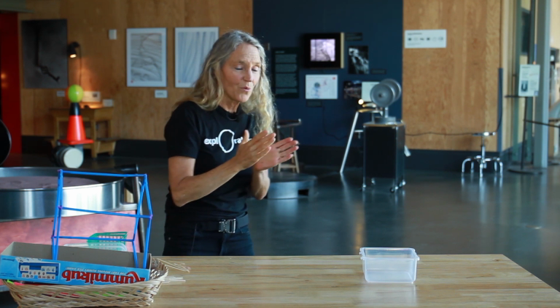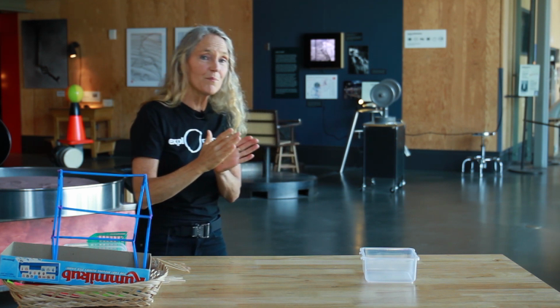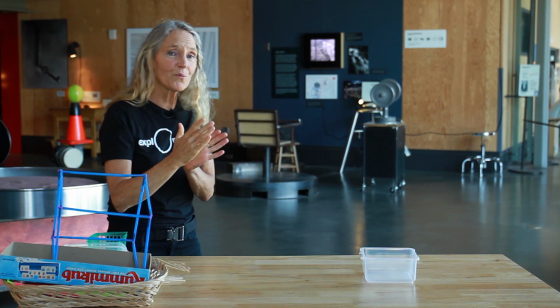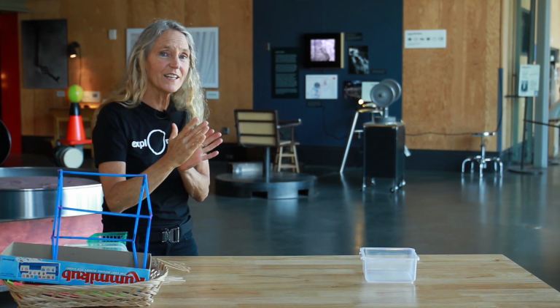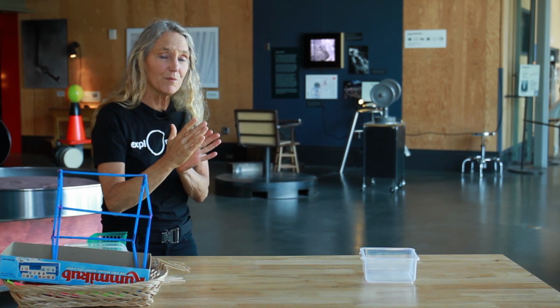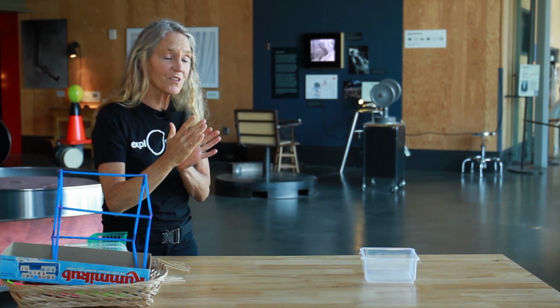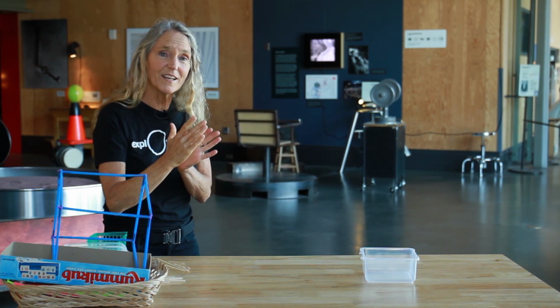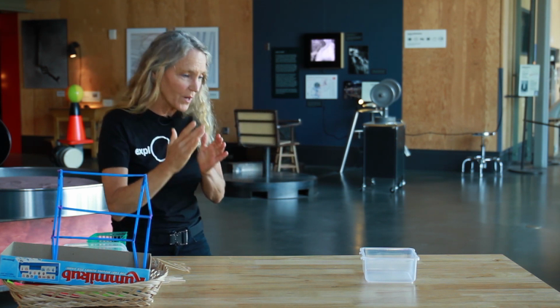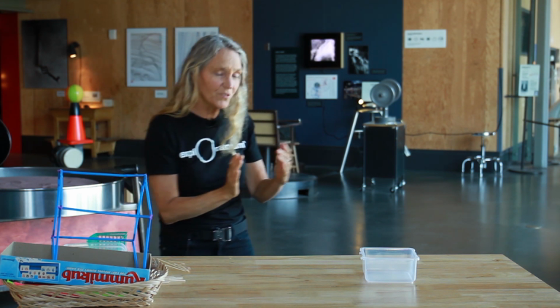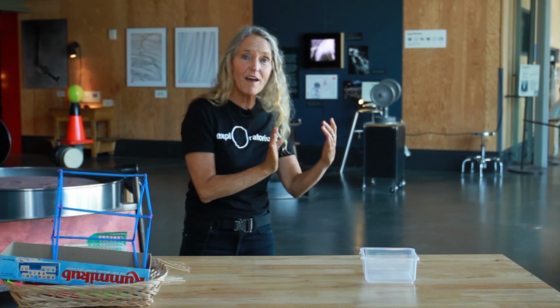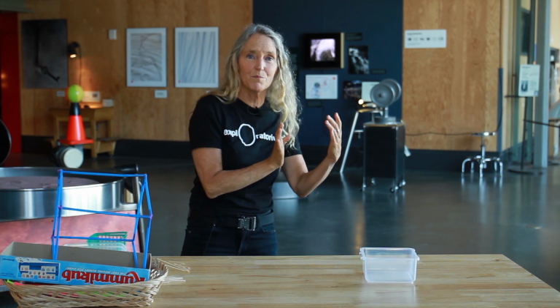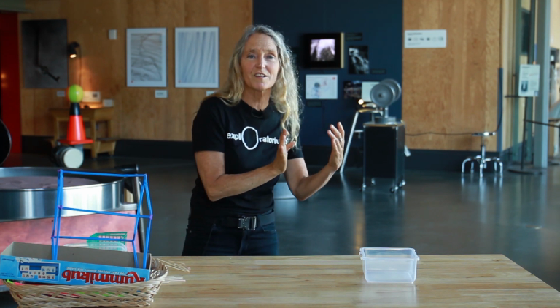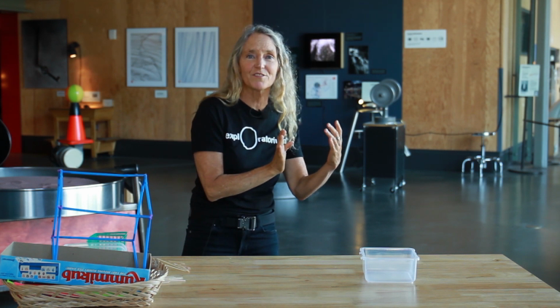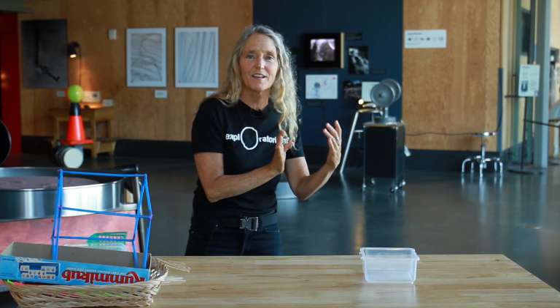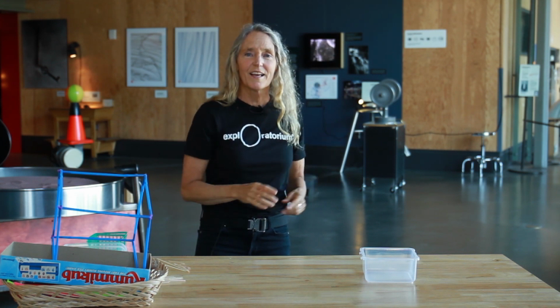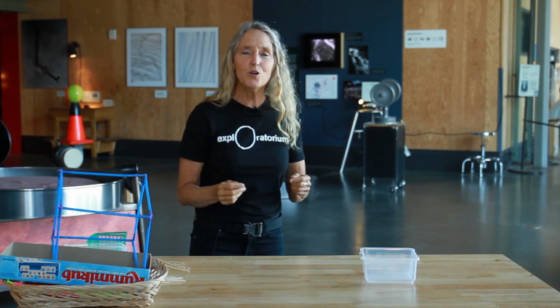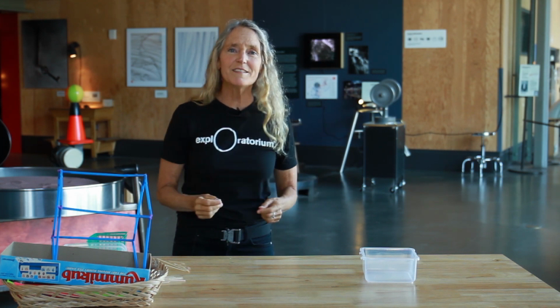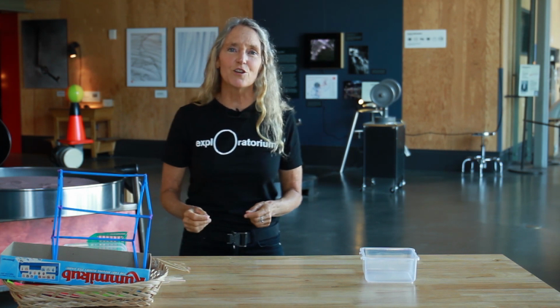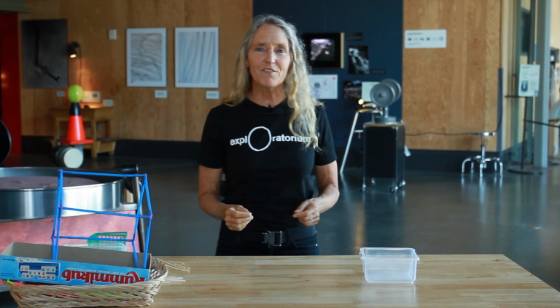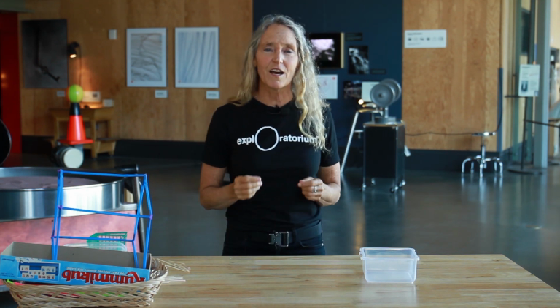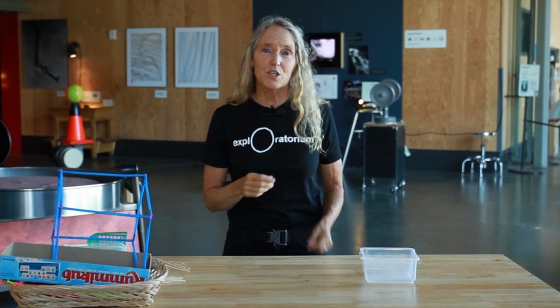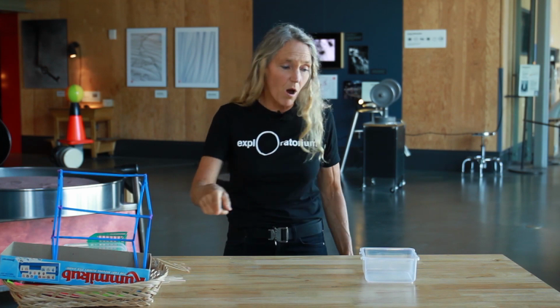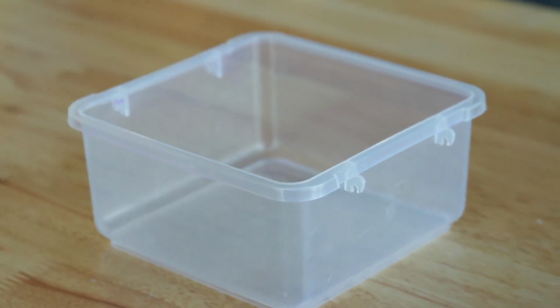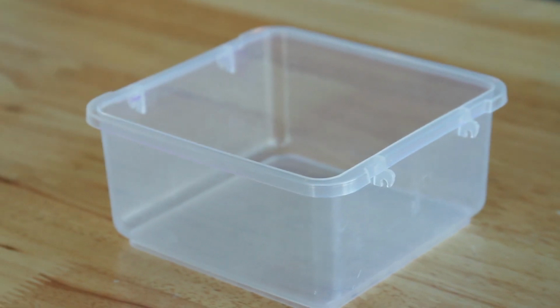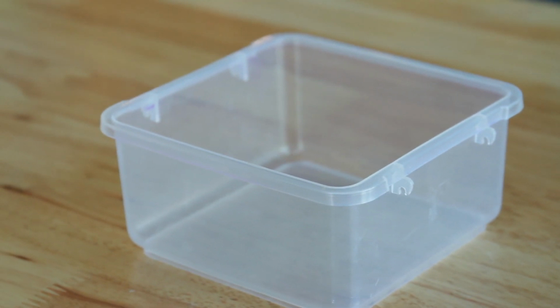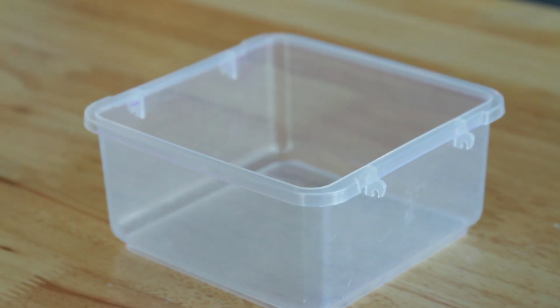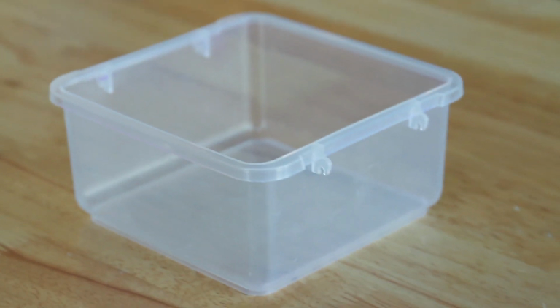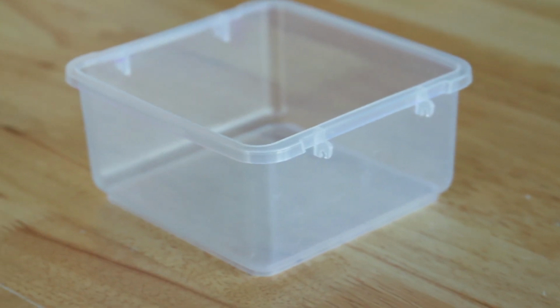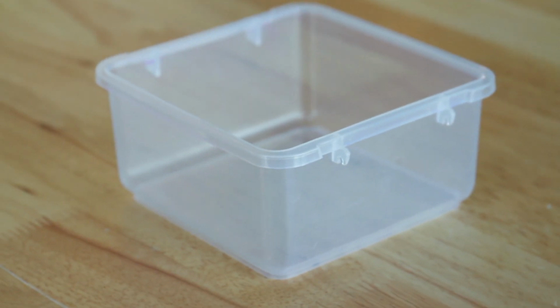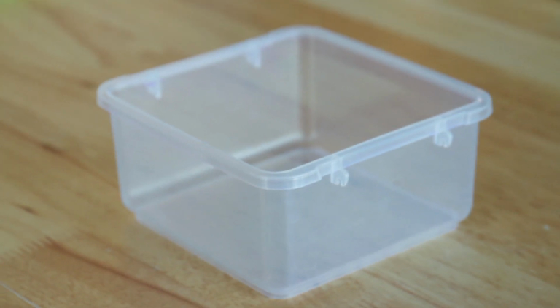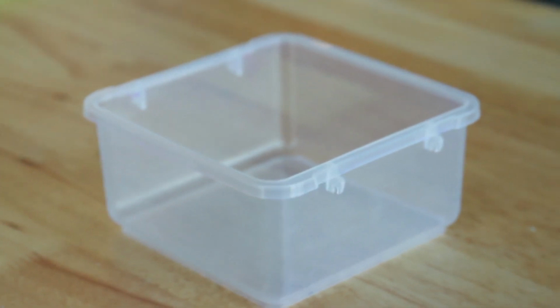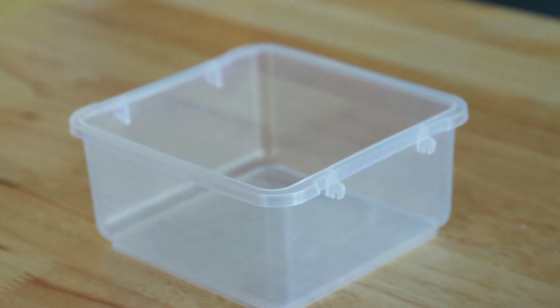When I move to the right, it moves to the right. When I move to the left, it moves to the left. Can you maintain your believing so that you can walk all the way around the shape and have this dance all the way around with you? Try it.